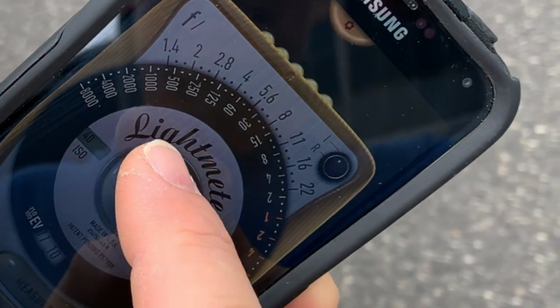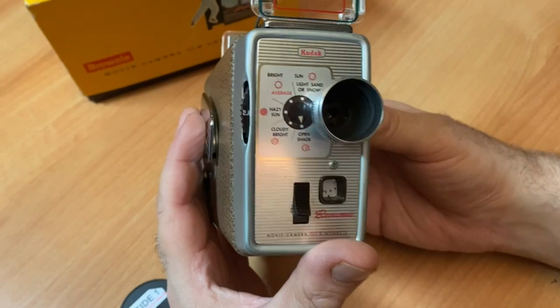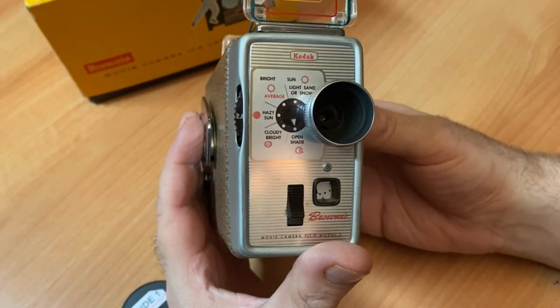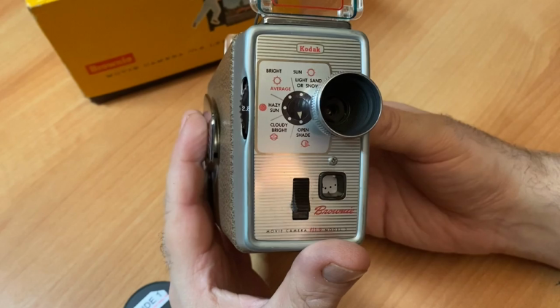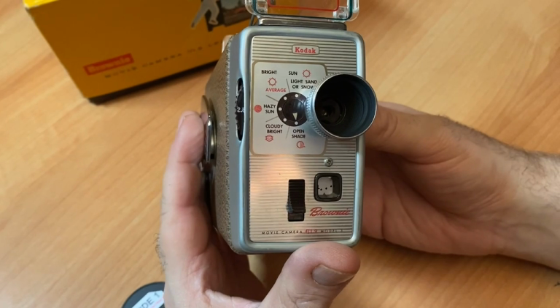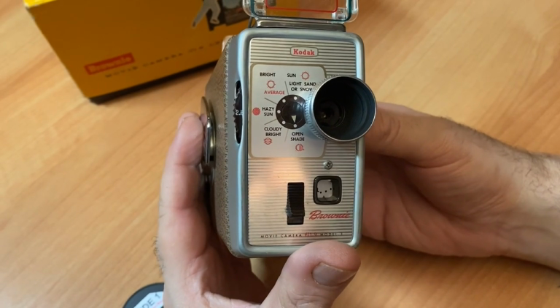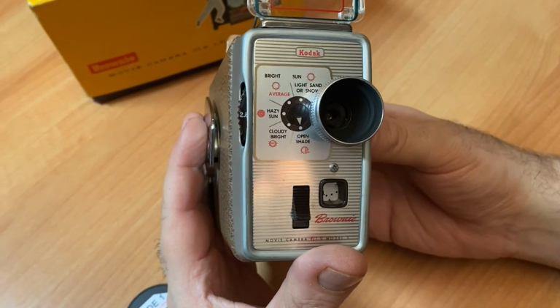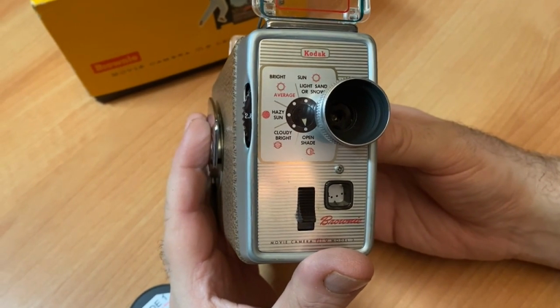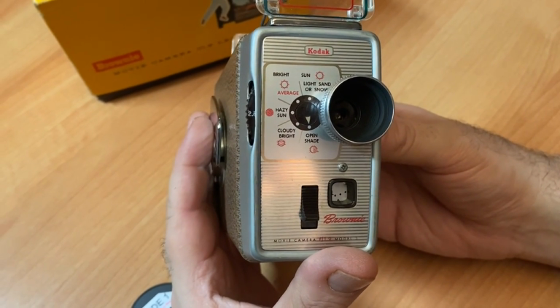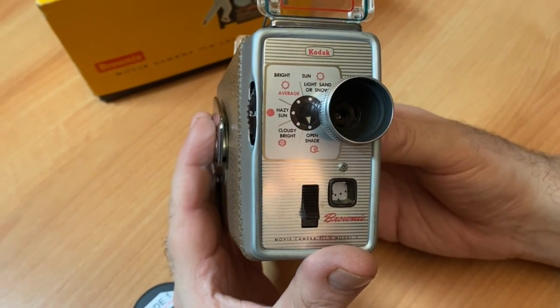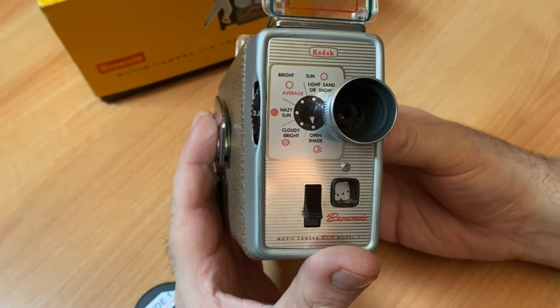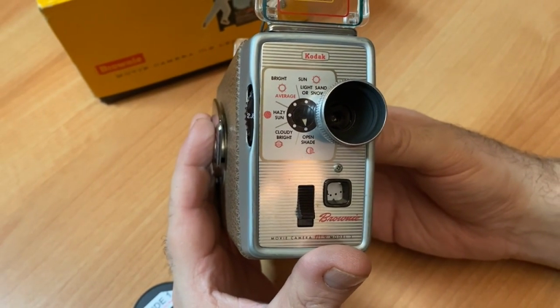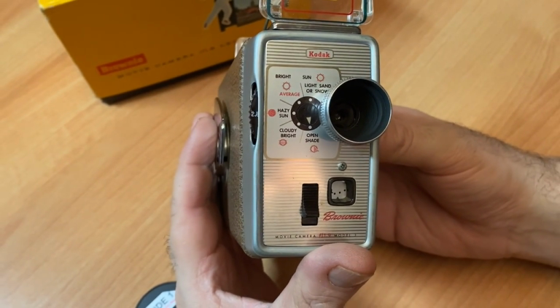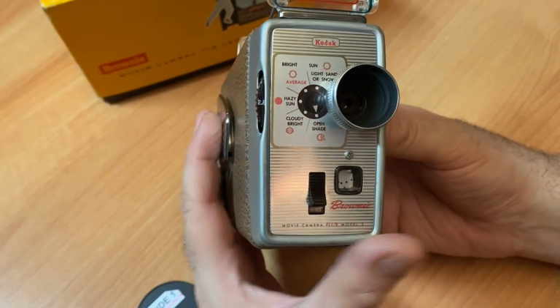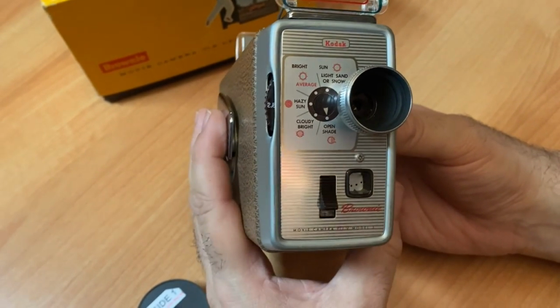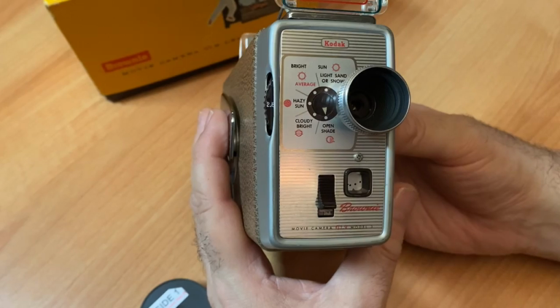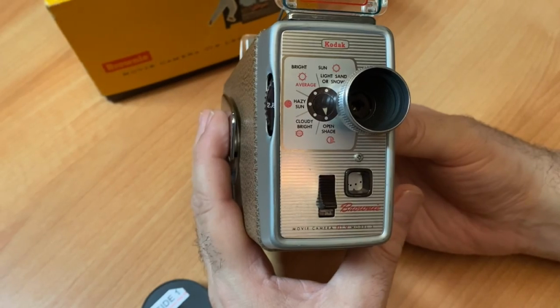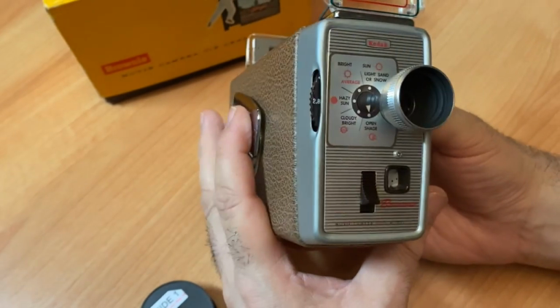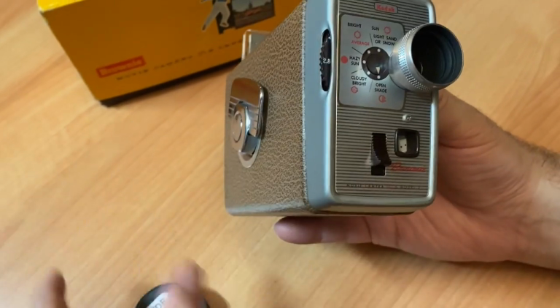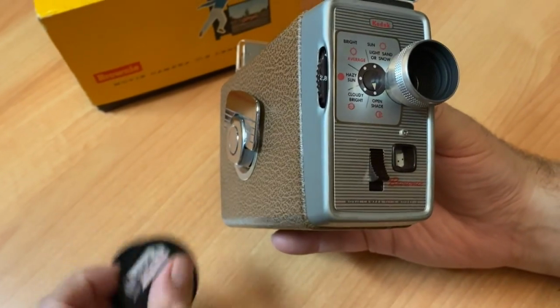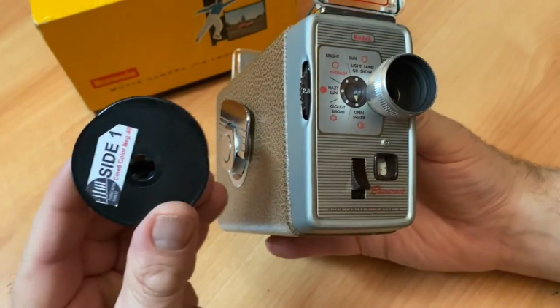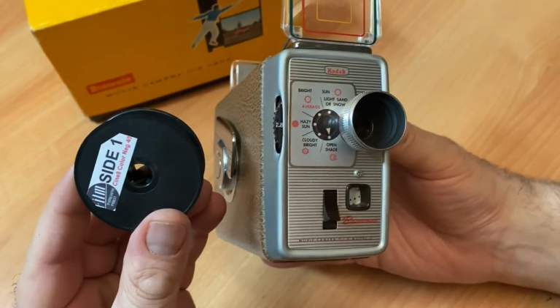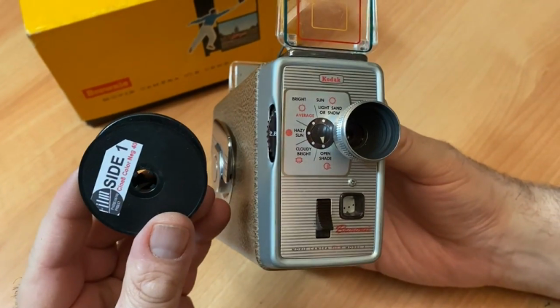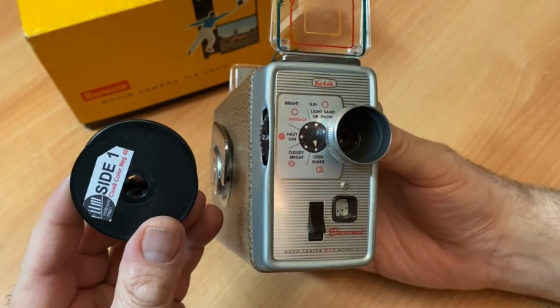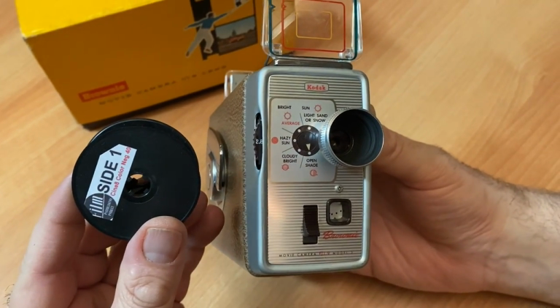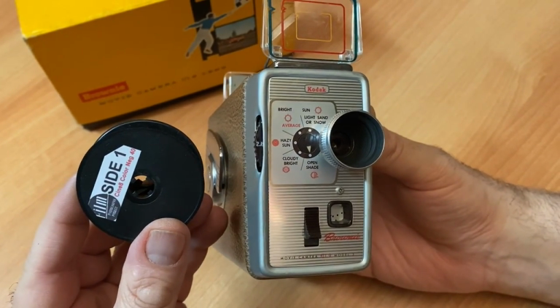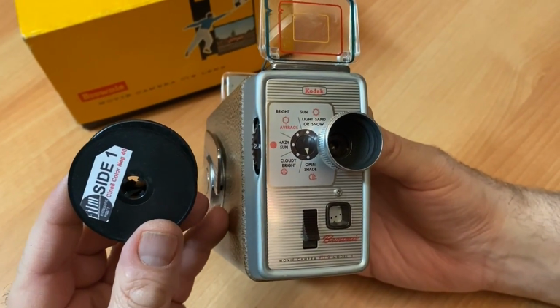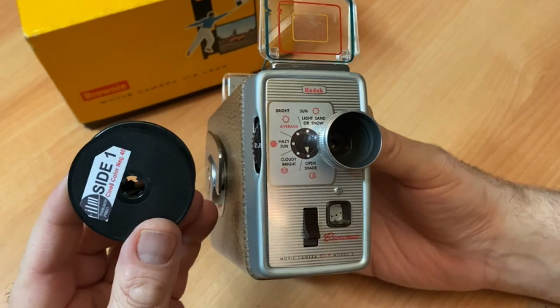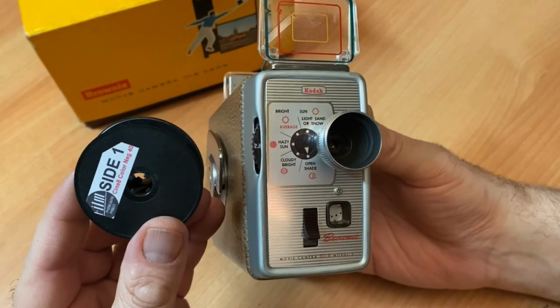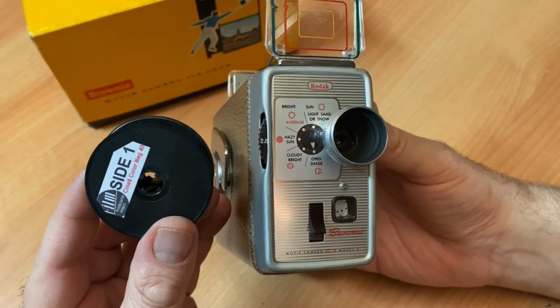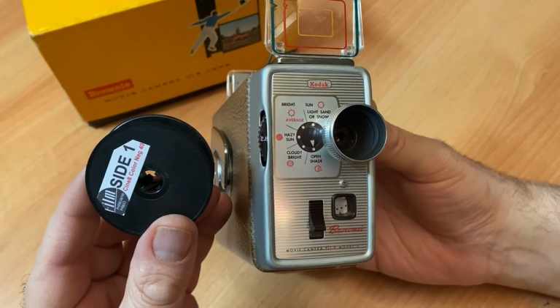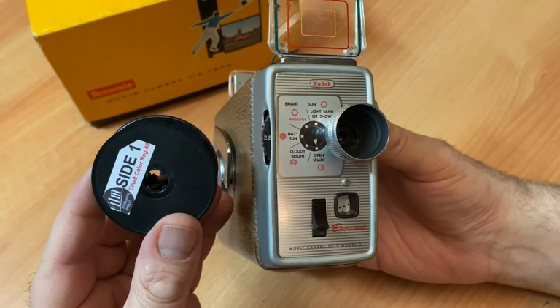This camera shoots at approximately one-thirtieth of a second. That number combined with your film's ISO will give you your proper F-stop reading when taking a light reading.